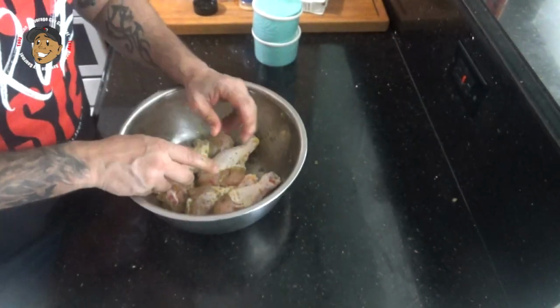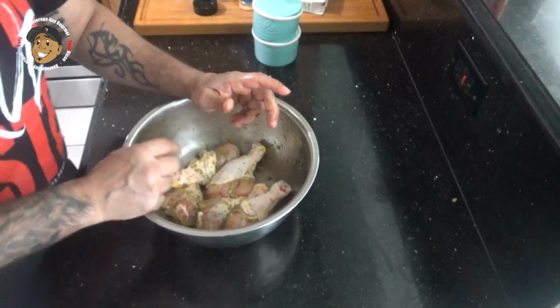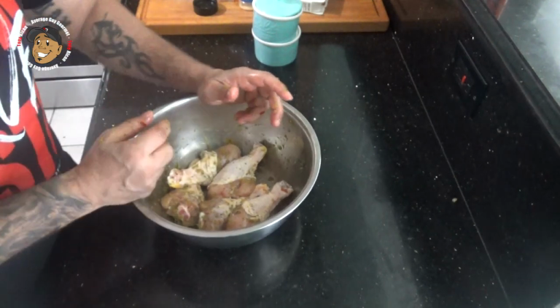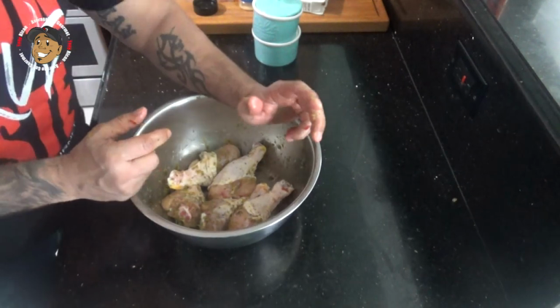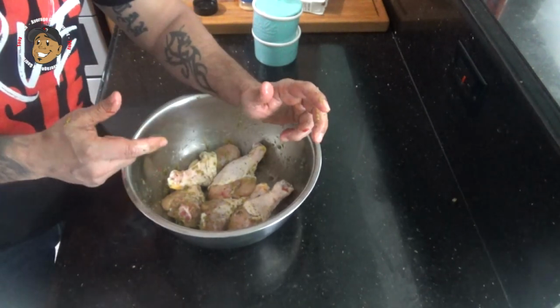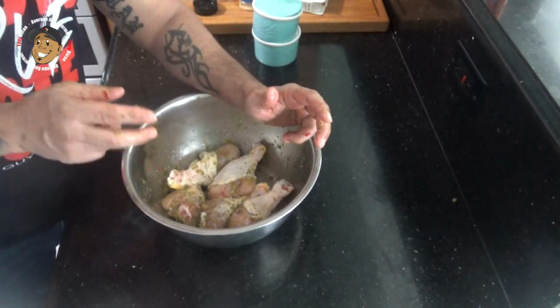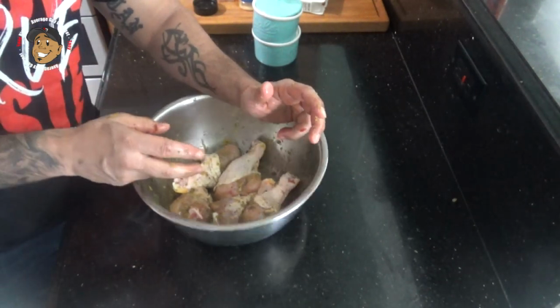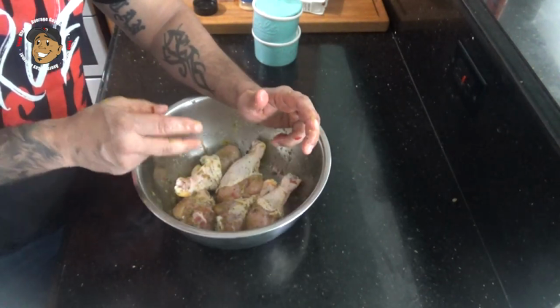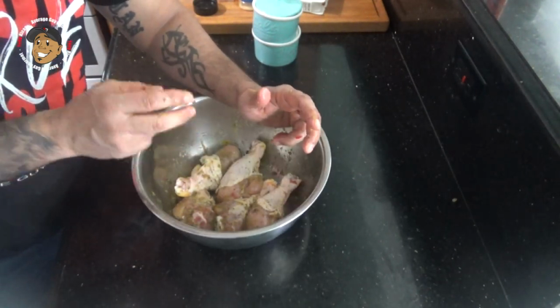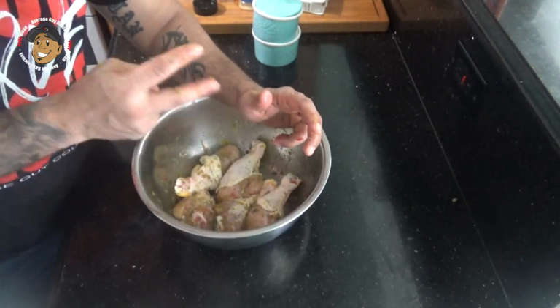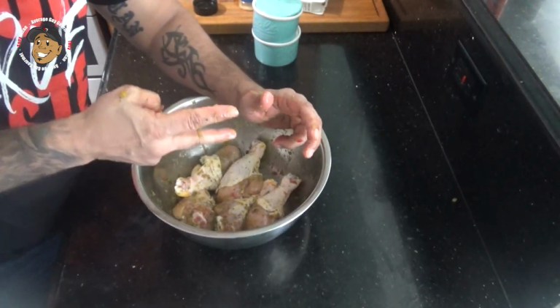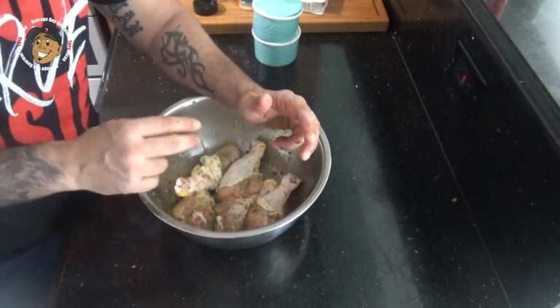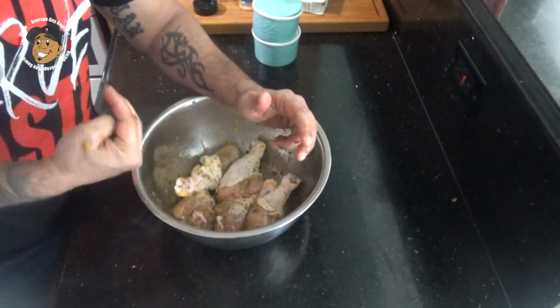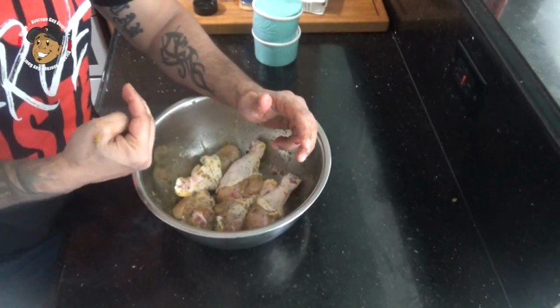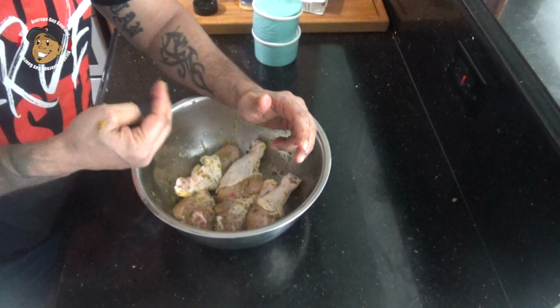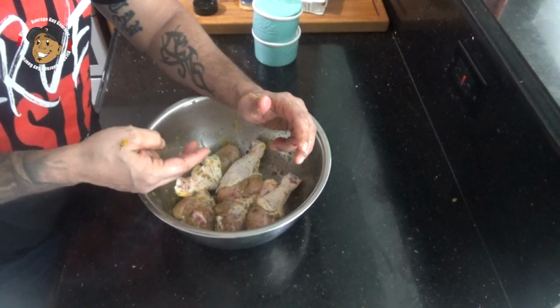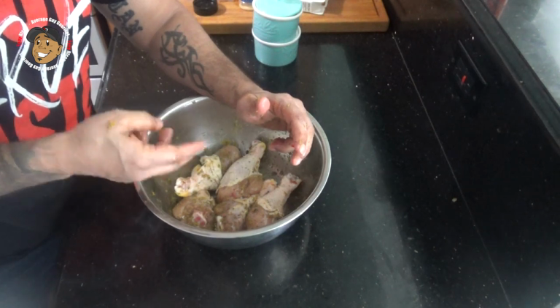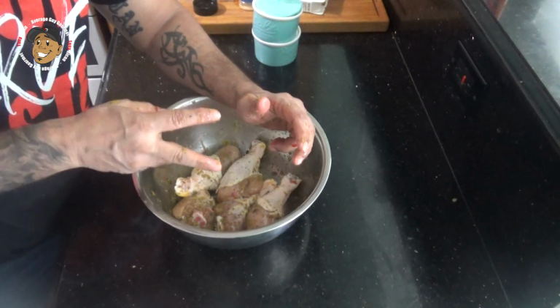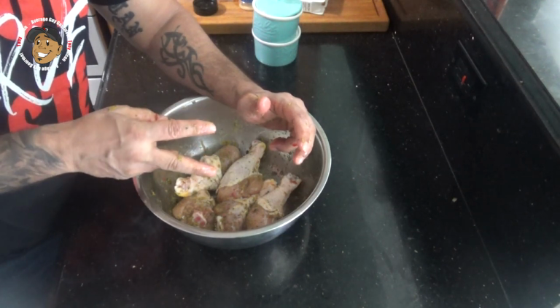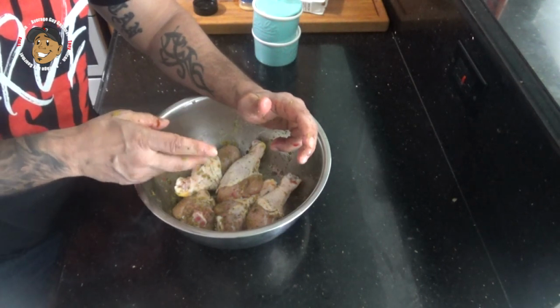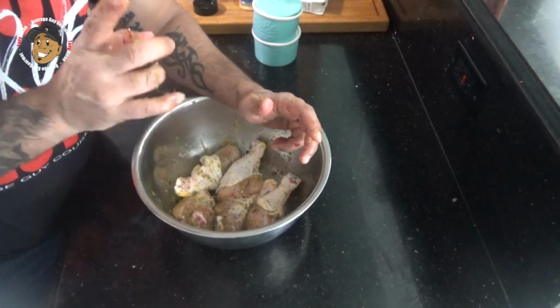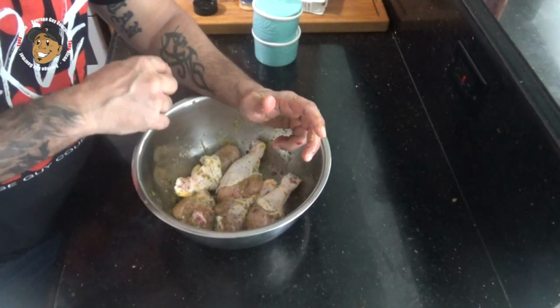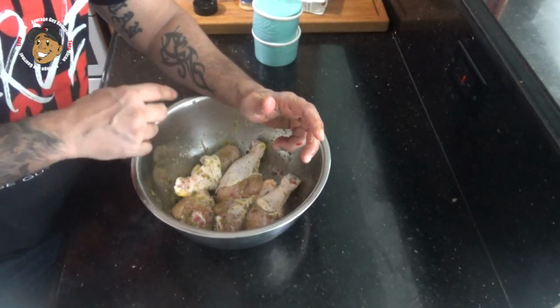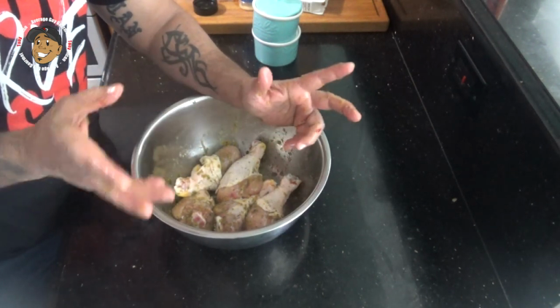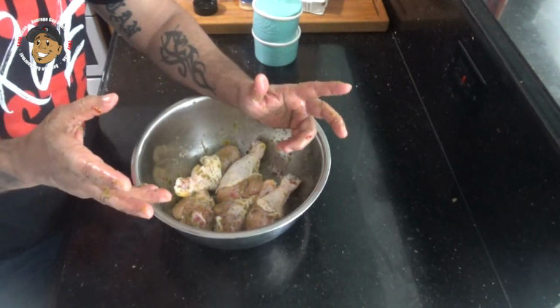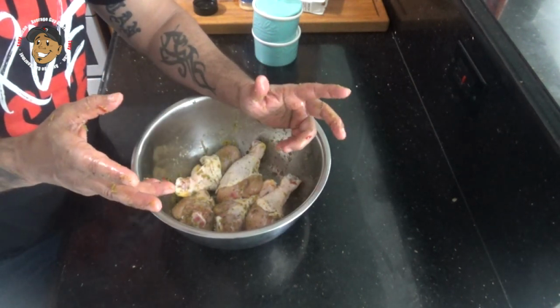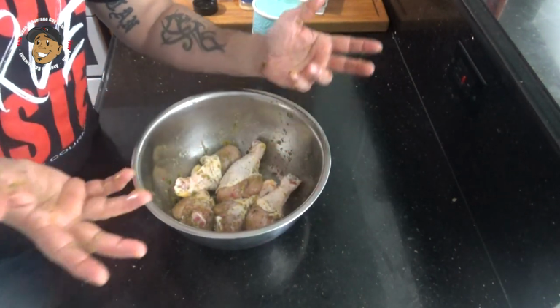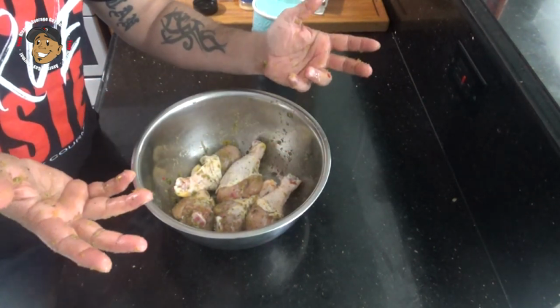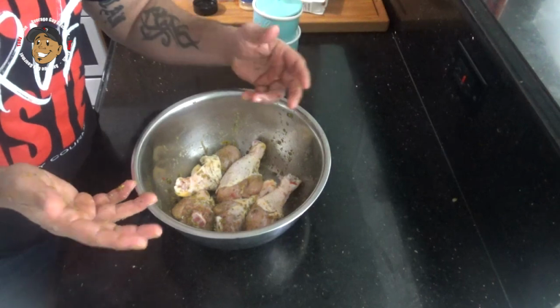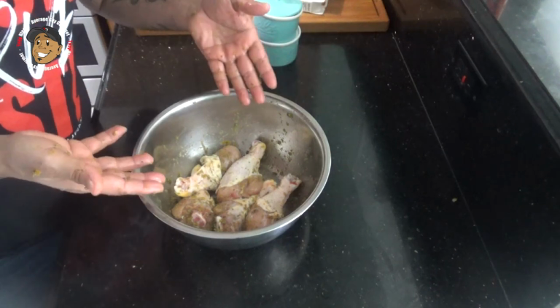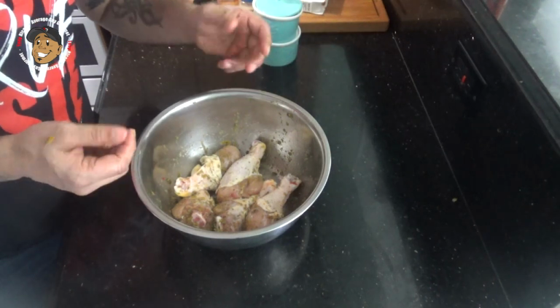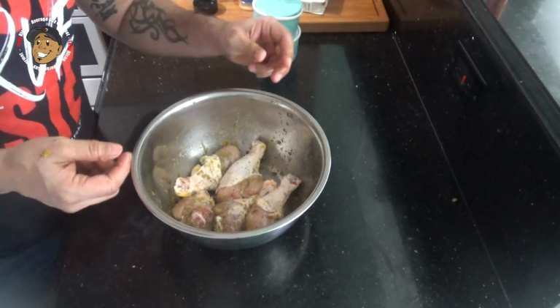Once you have this all tossed together, you're gonna want to let this sit for at least two hours. I'm letting mine go overnight. Once it's done marinating, just throw these on the grill, cook them up till they're done, and guess what — this recipe is done.